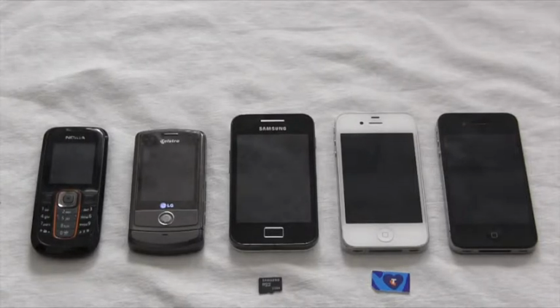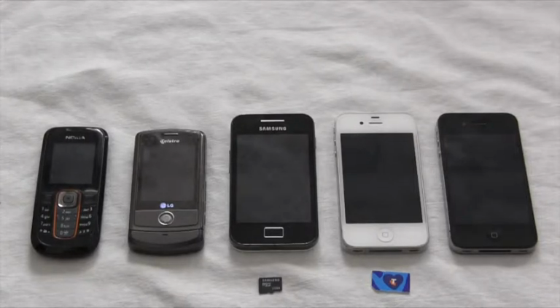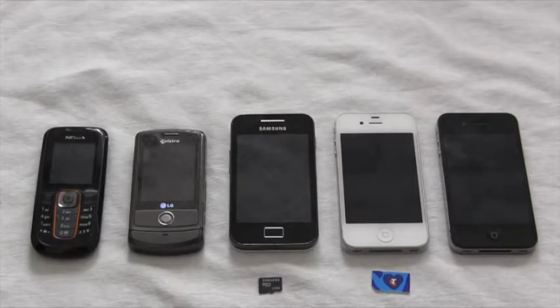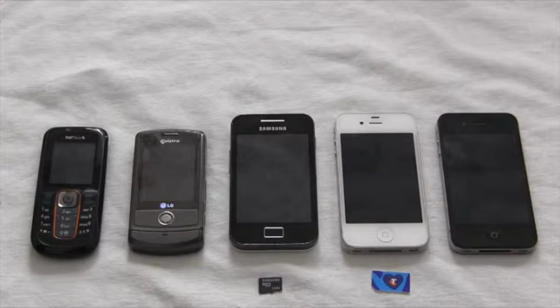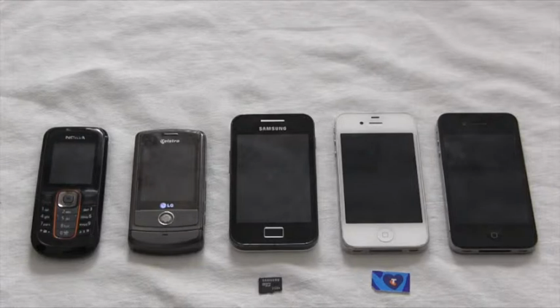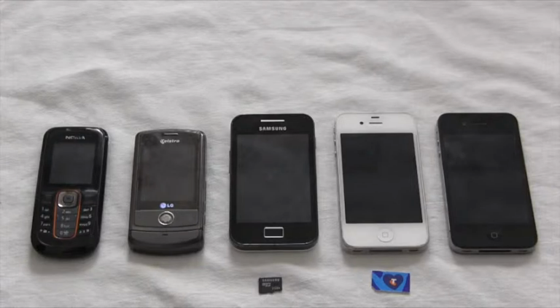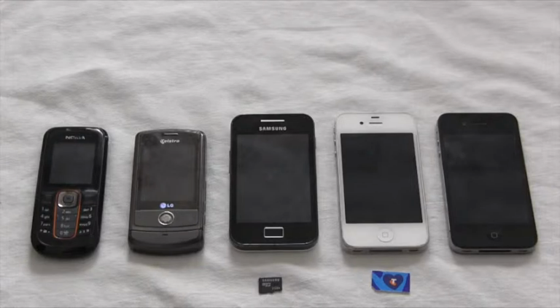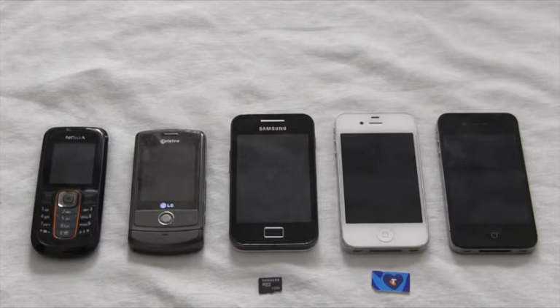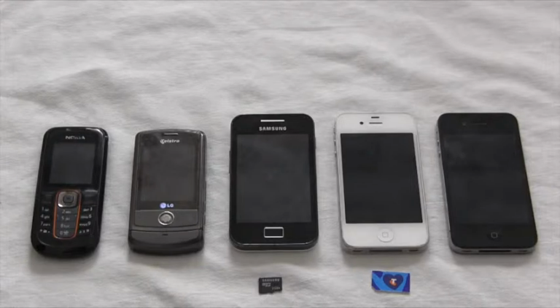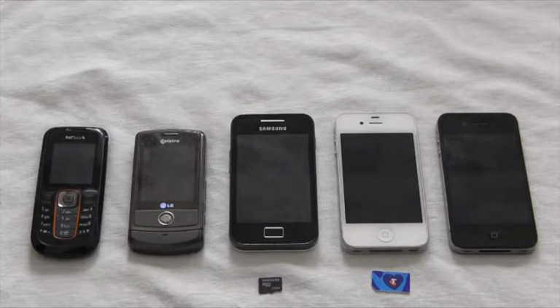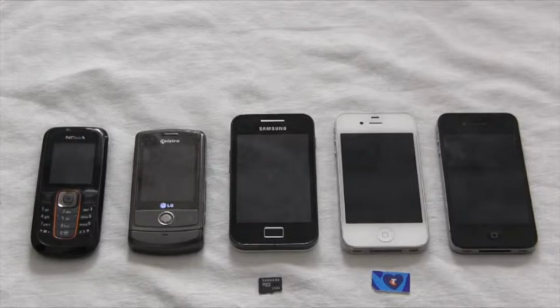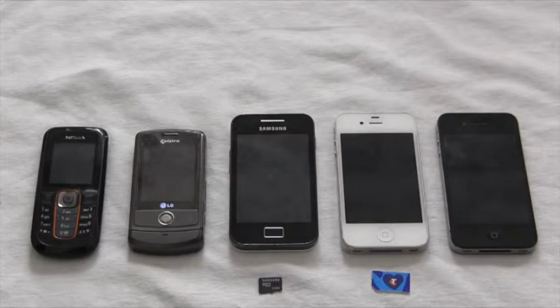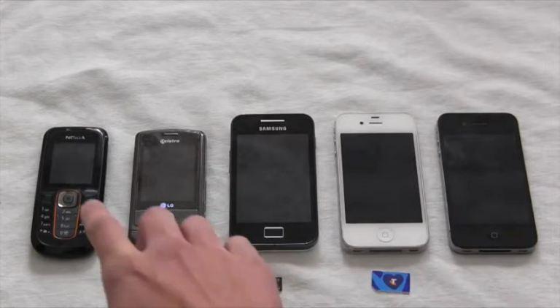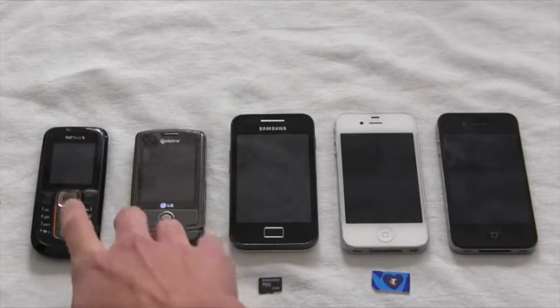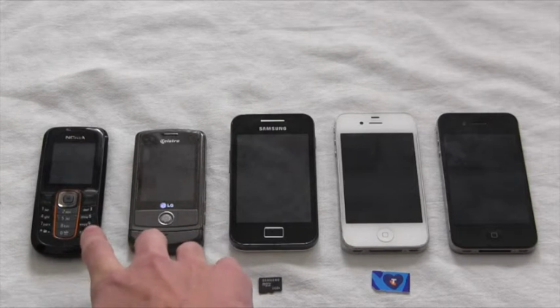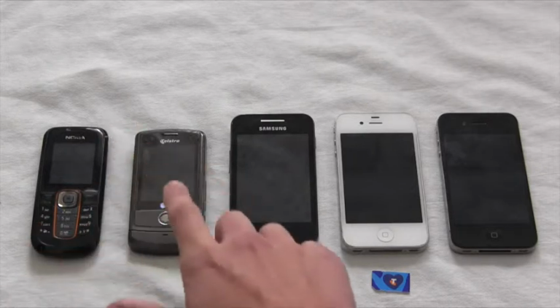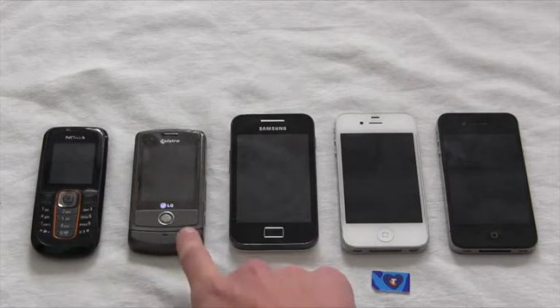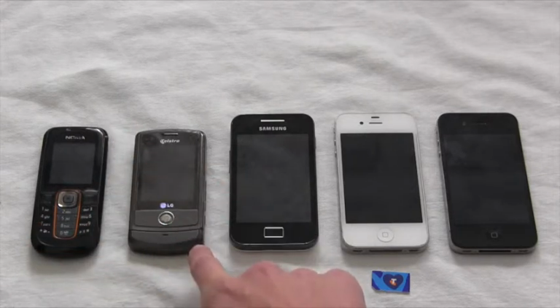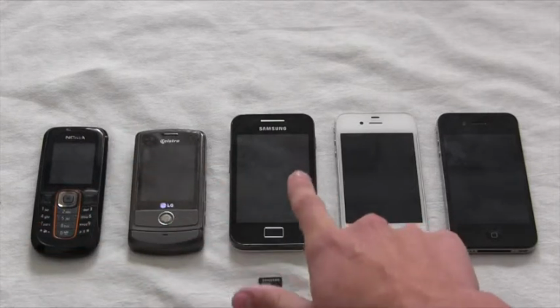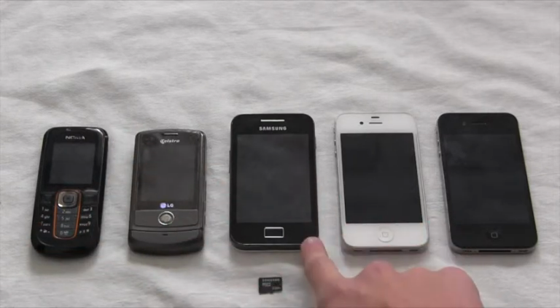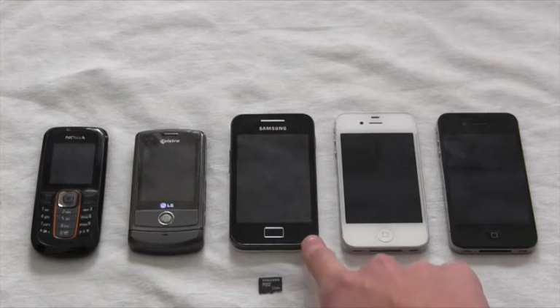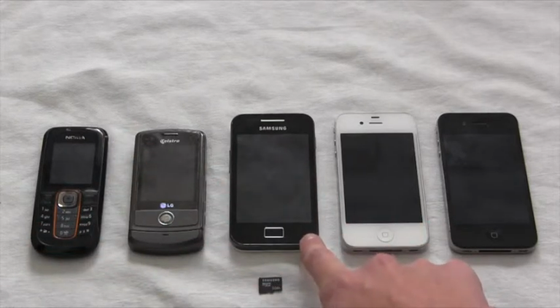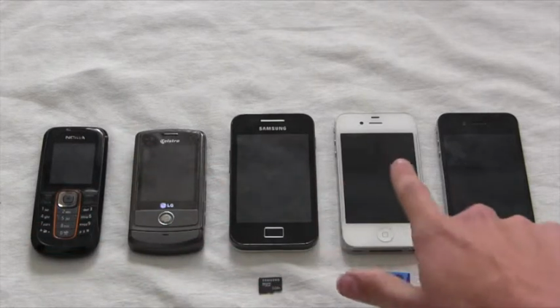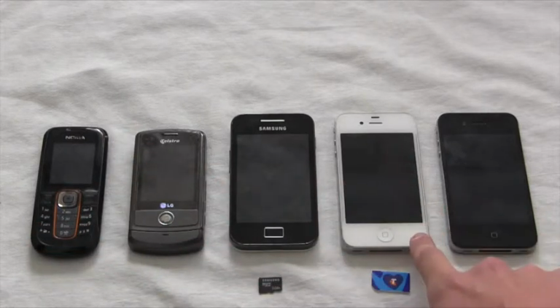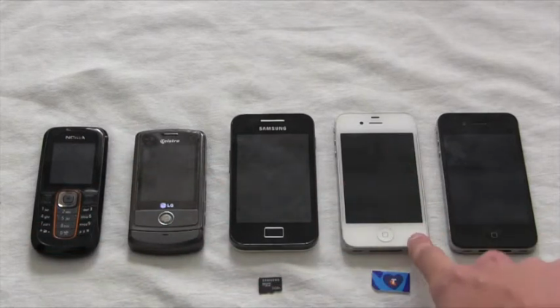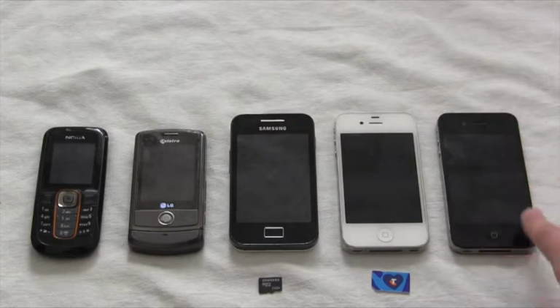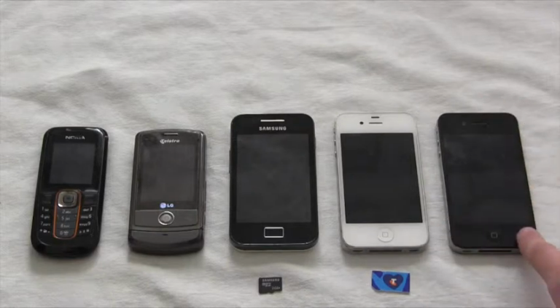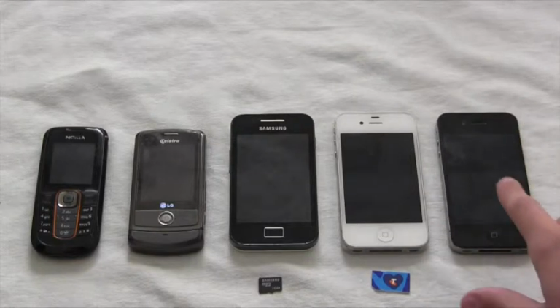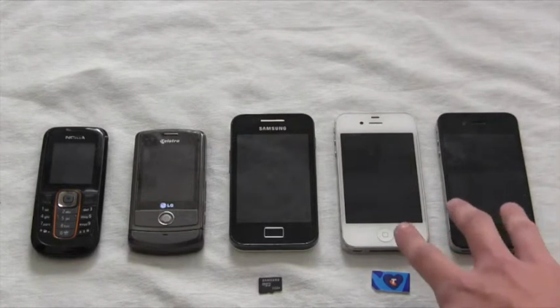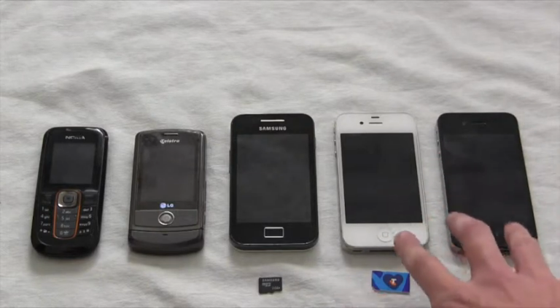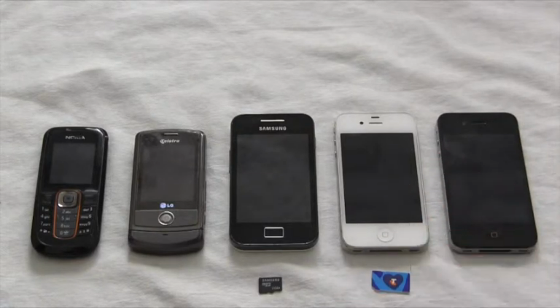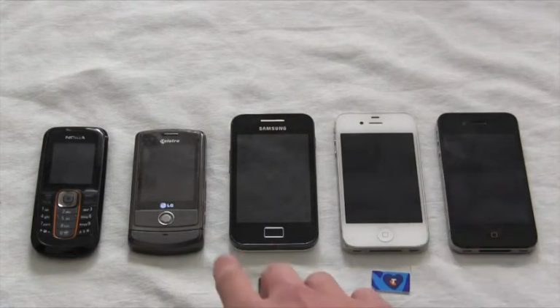We have a range of mobile phones here, sorting from keypad, sliding and touchscreen layouts. From left to right we have a Nokia, we have an LG, we have a Samsung Galaxy Ace, an iPhone 4 and an iPhone 4S, both of which are made by Apple.